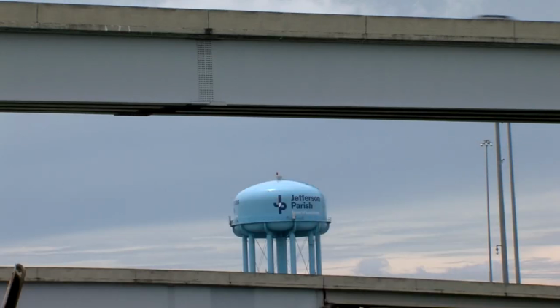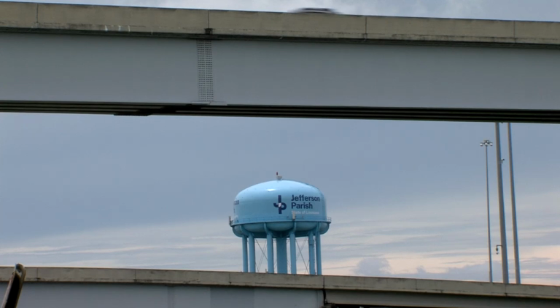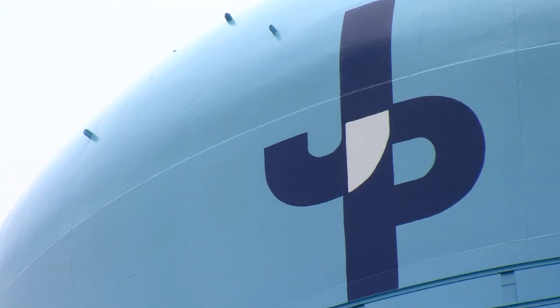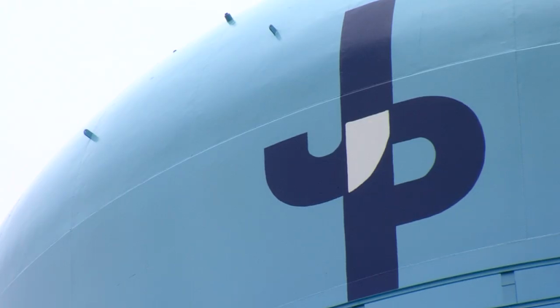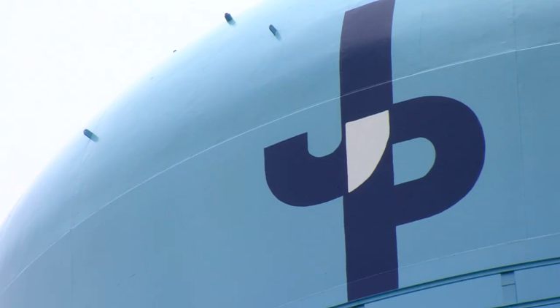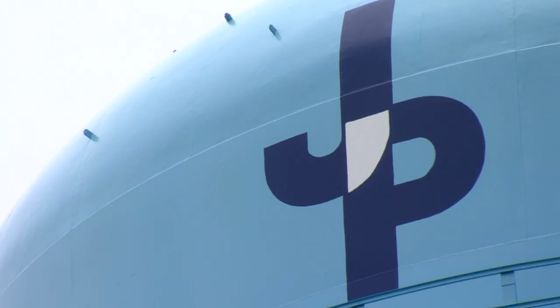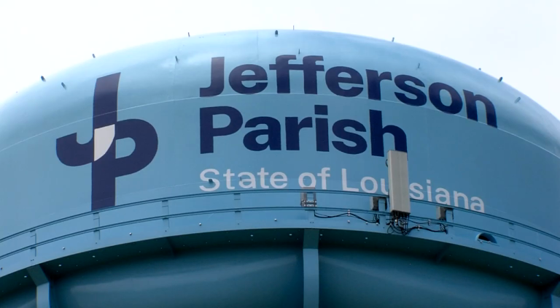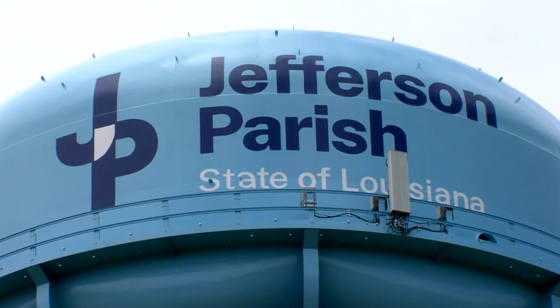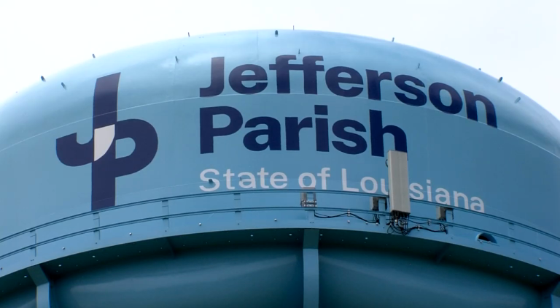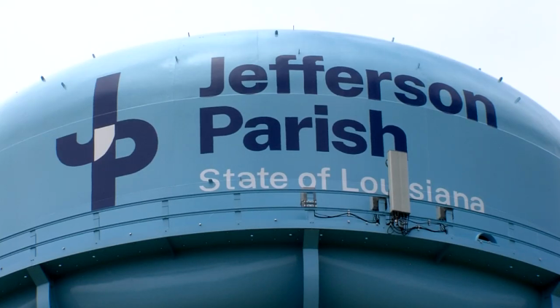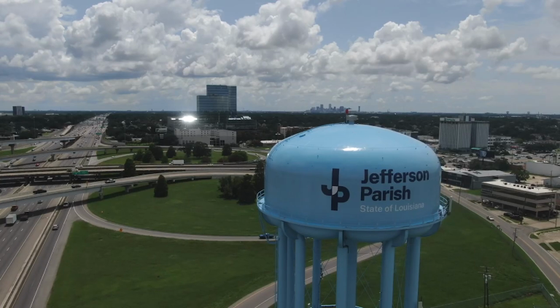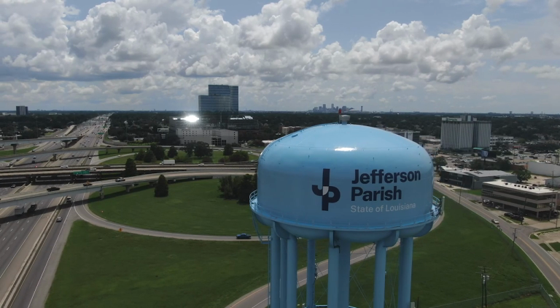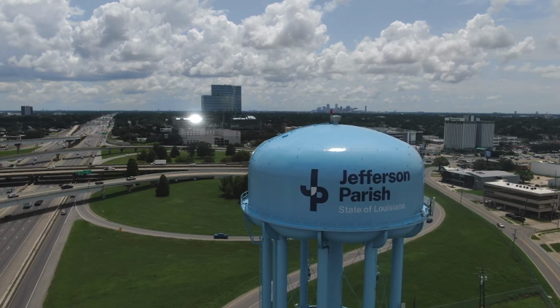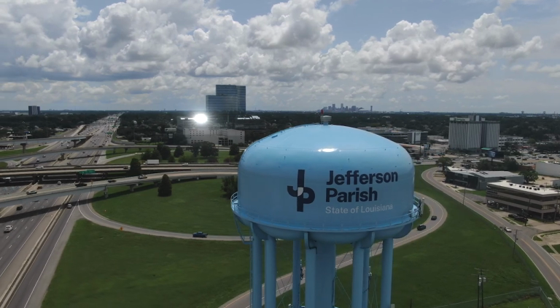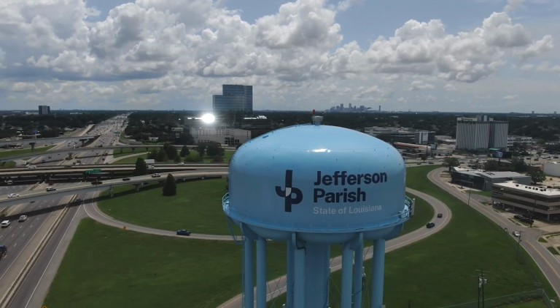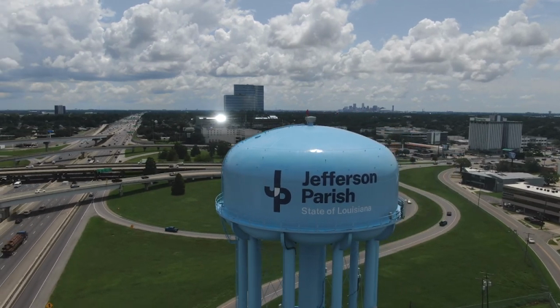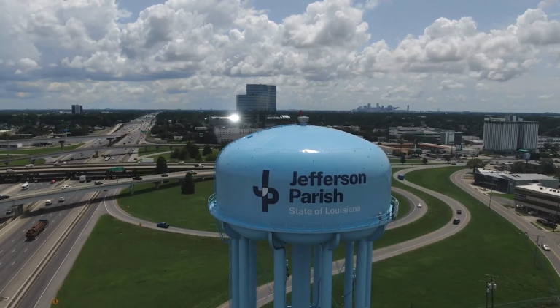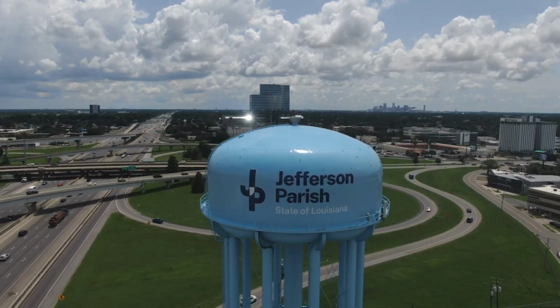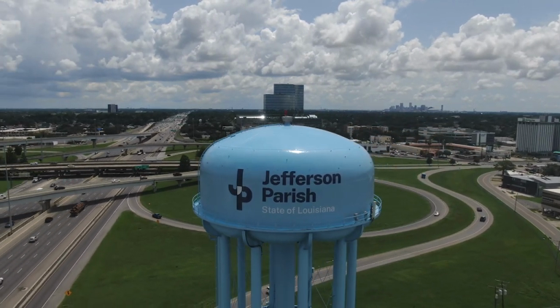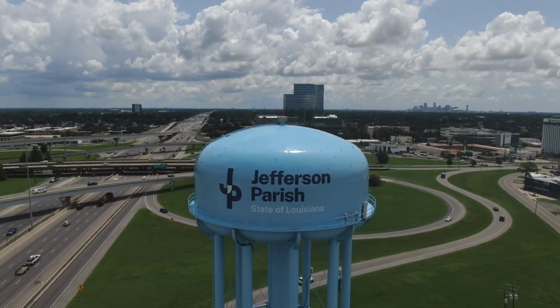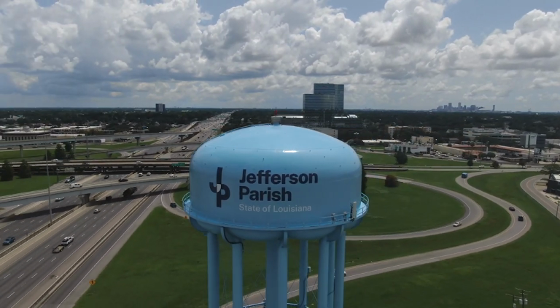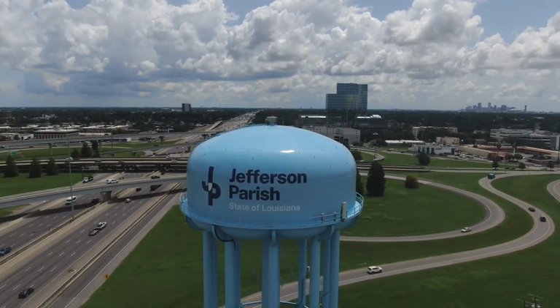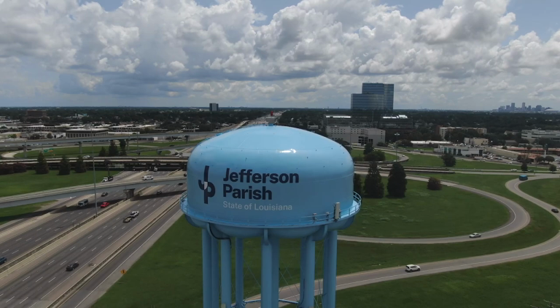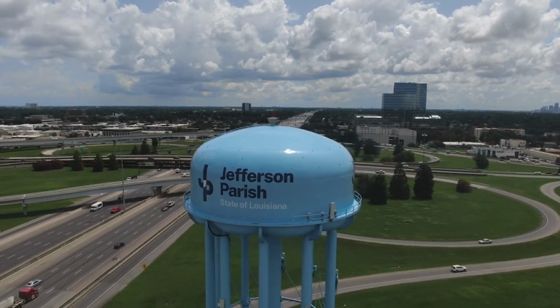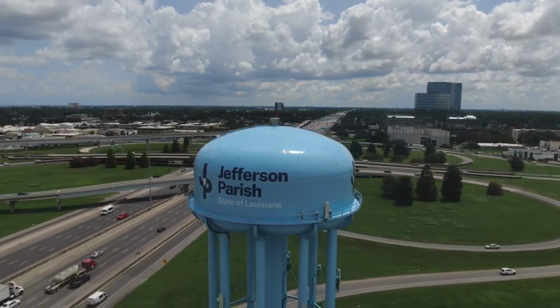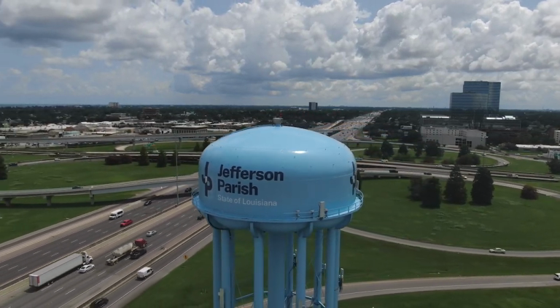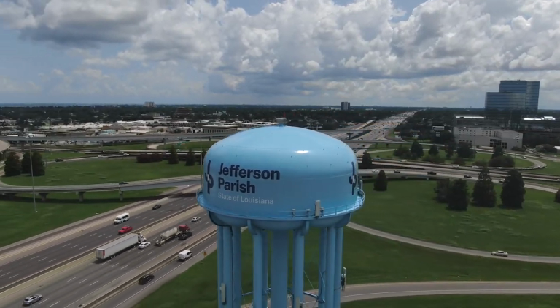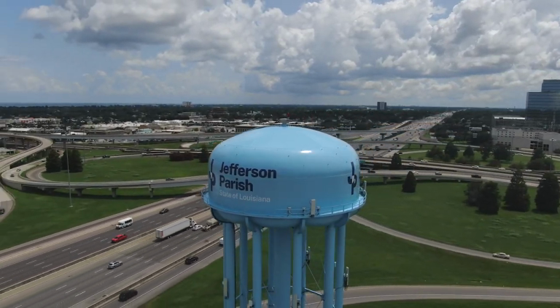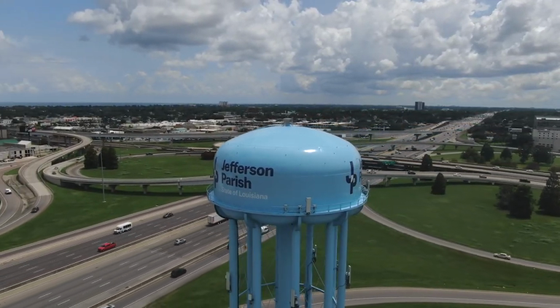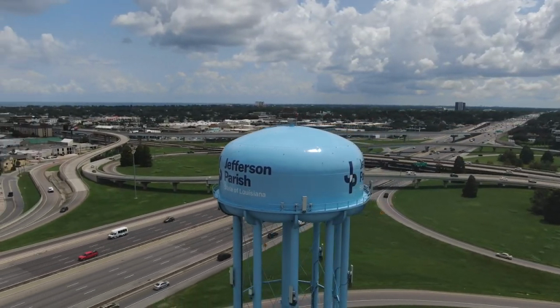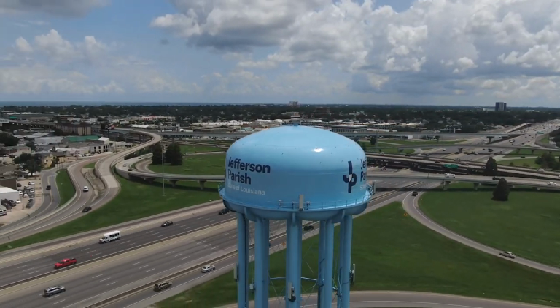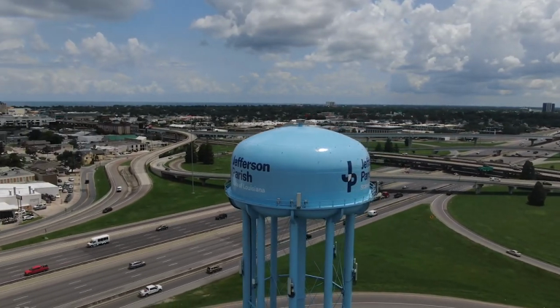This tower will match every other tower that's existing around the parish, starting with the tower at the causeway. That was the first to be done, and every other tower is going to match that likeness. Everything that we do is to continue giving Jefferson Parish the quality of water that they need to function every day.